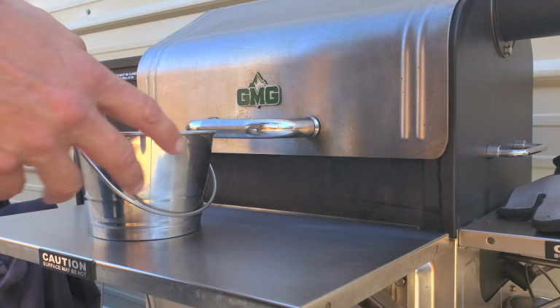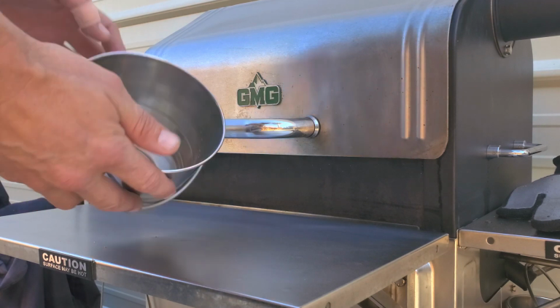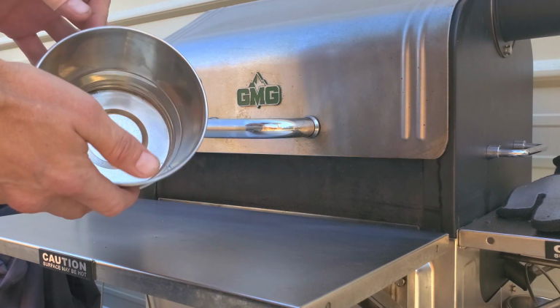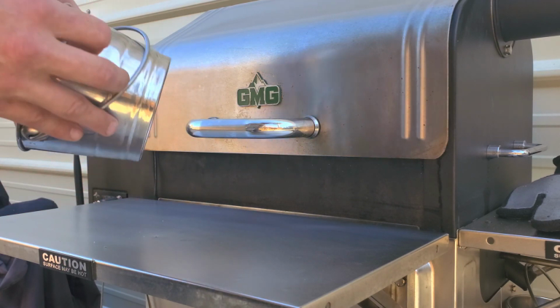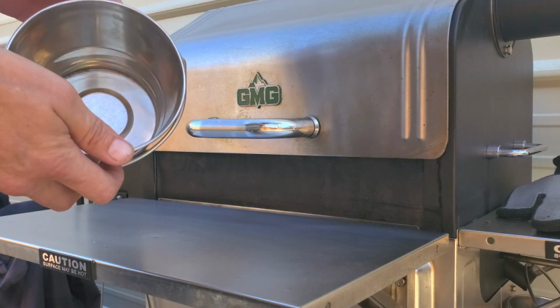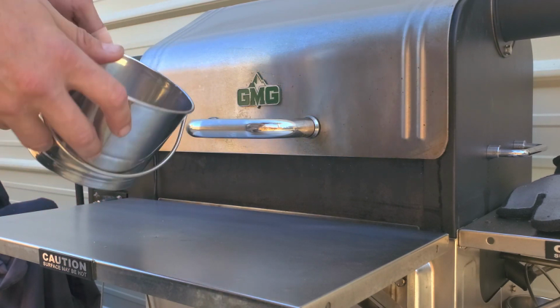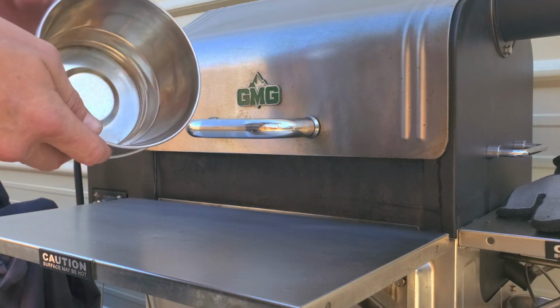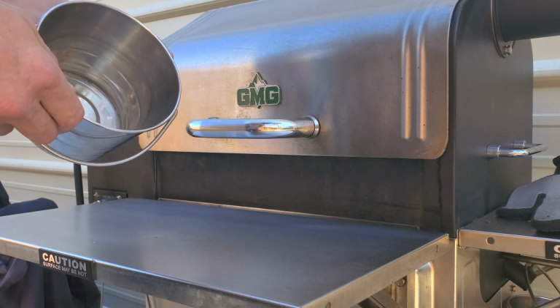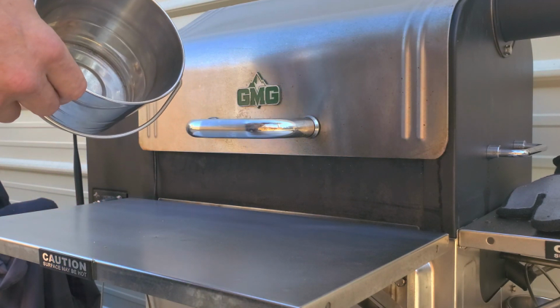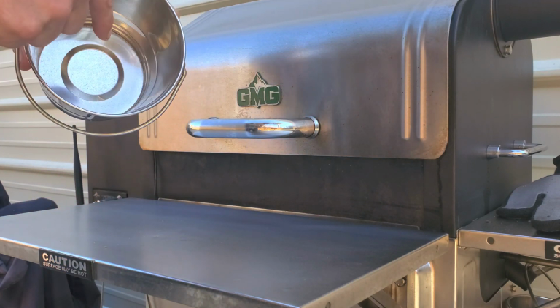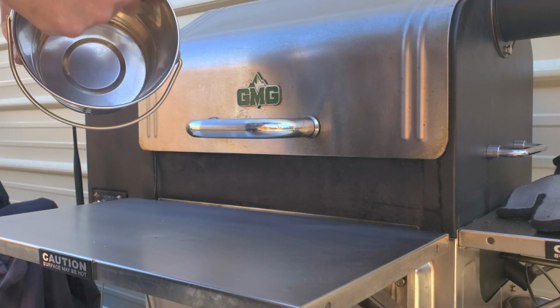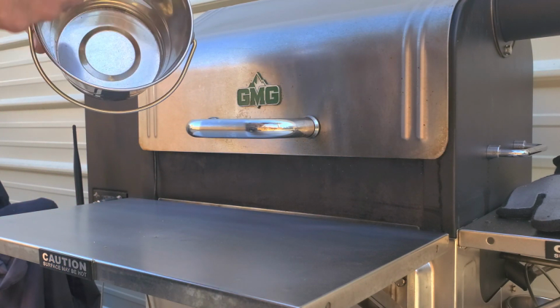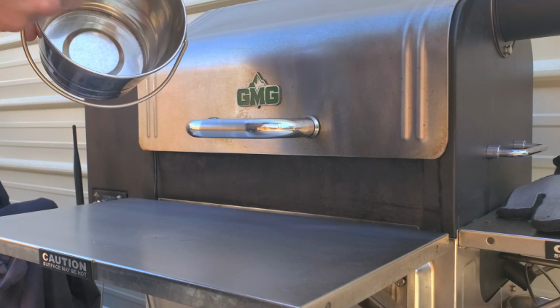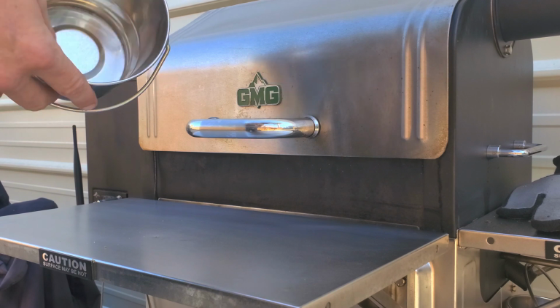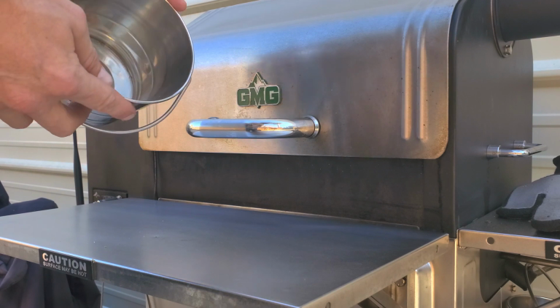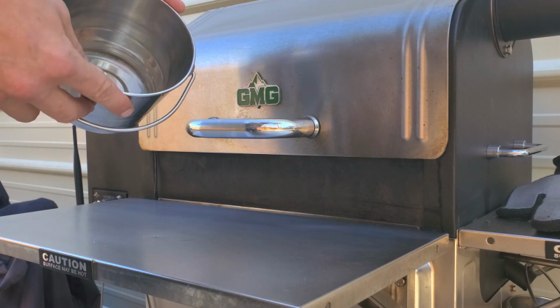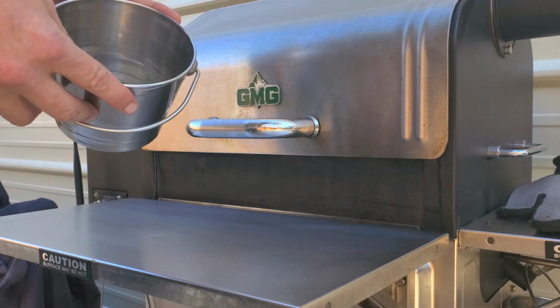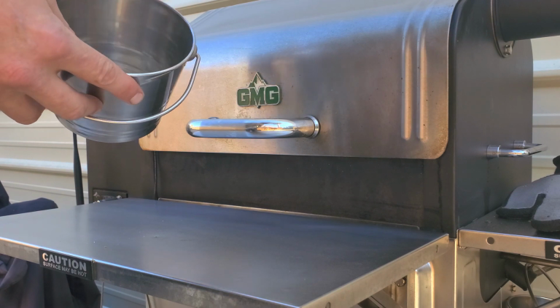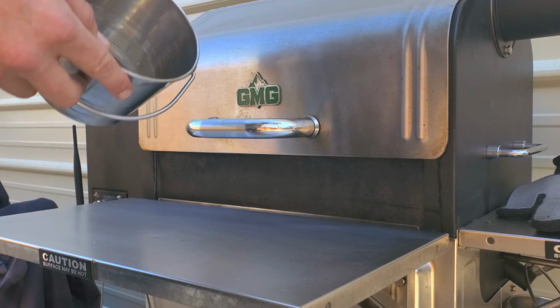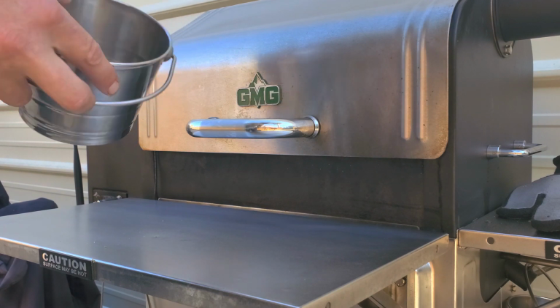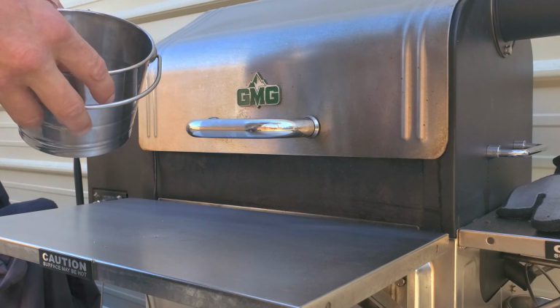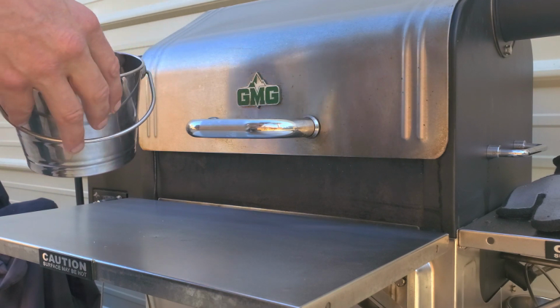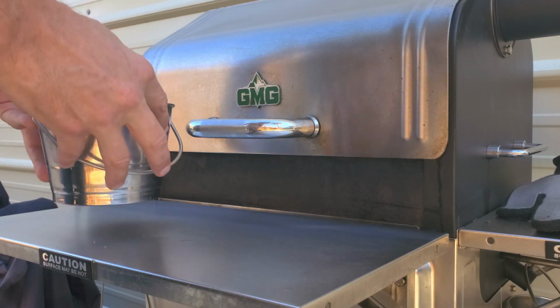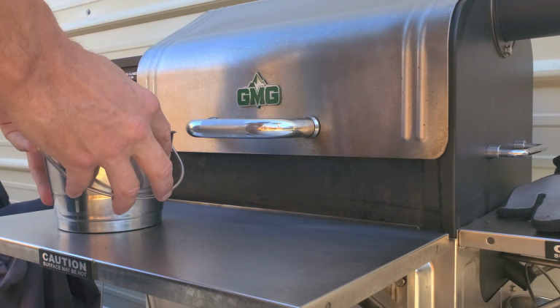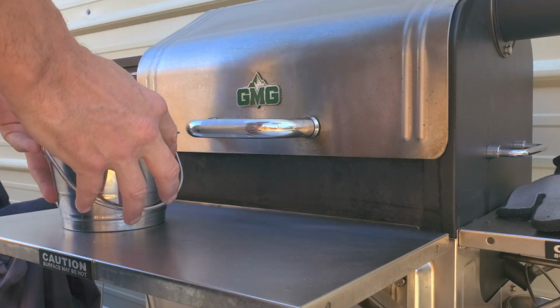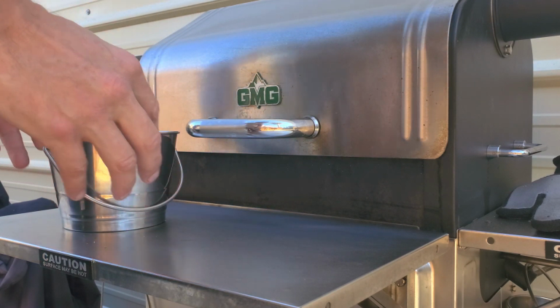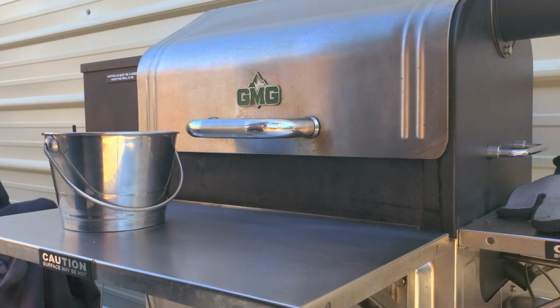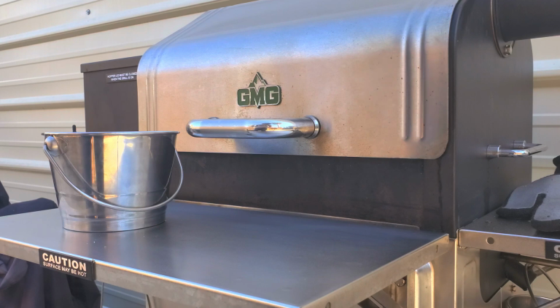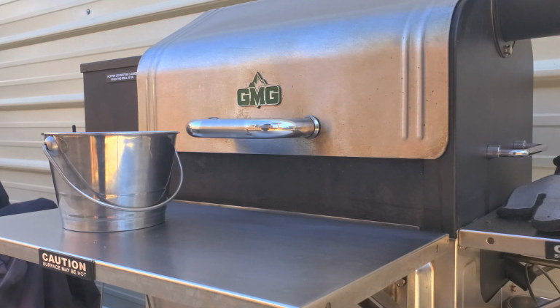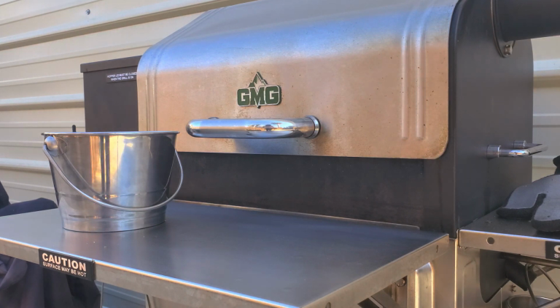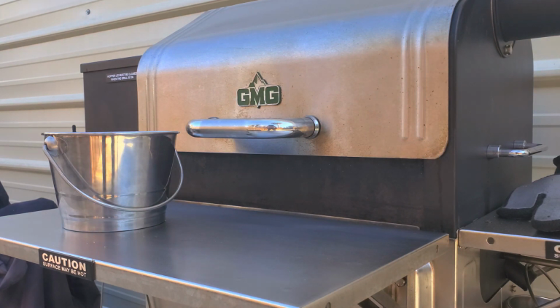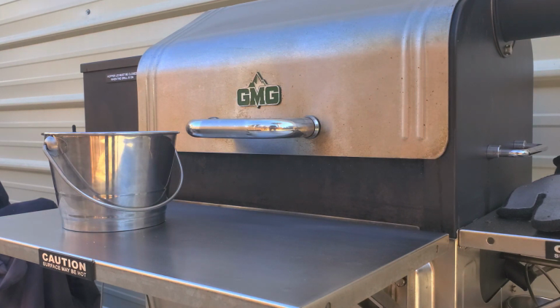We do offer replacement grease drip buckets as well as grease drip bucket liners that go on the inside here, which make cleanup super simple. We'll have links down below to both. Any comments, please let us know.